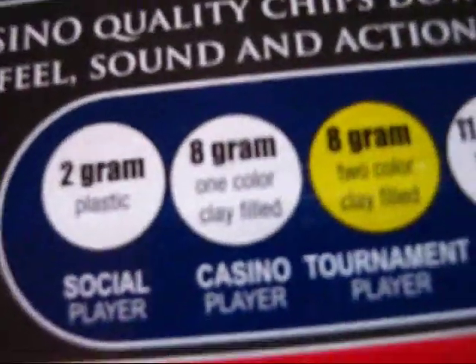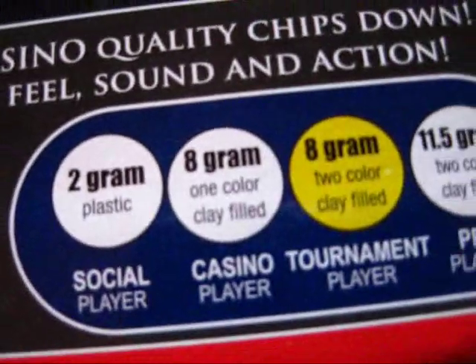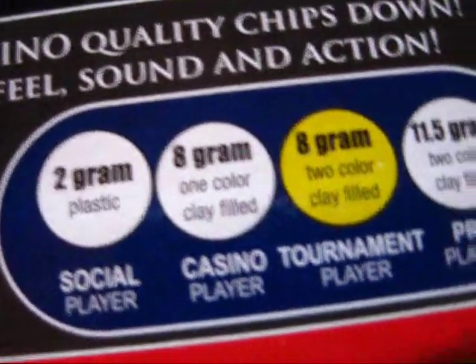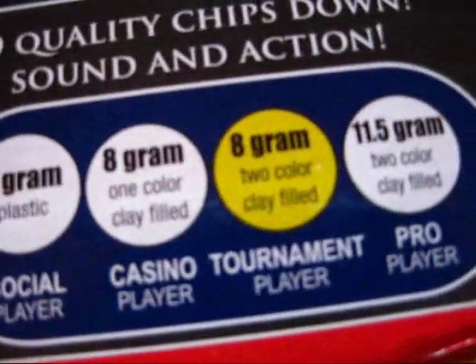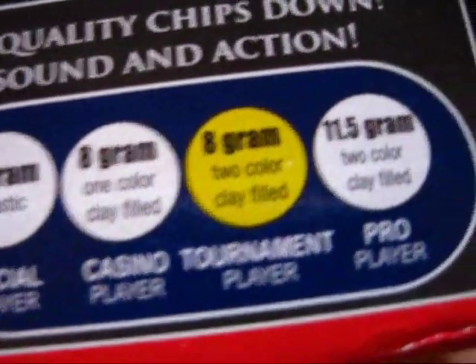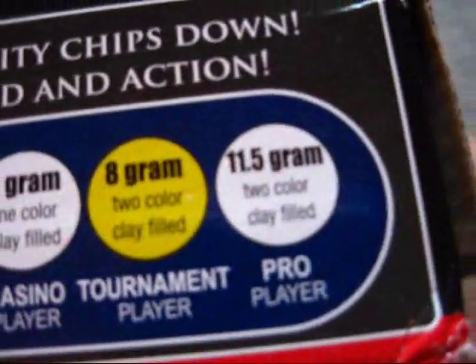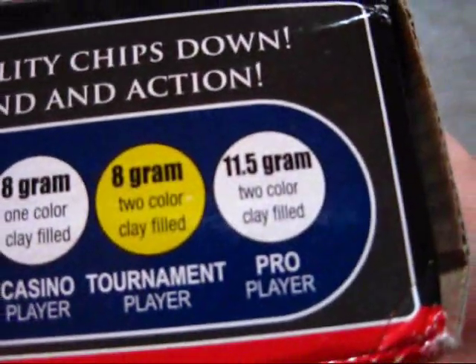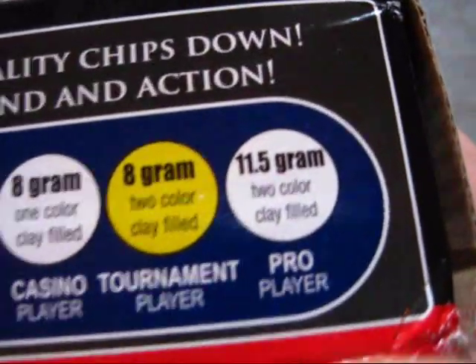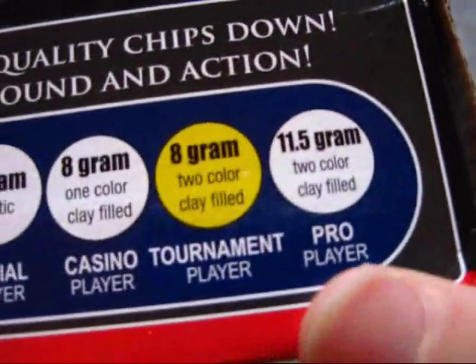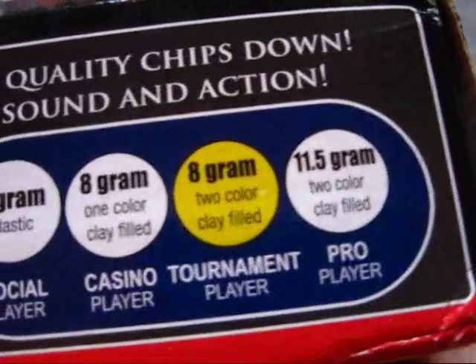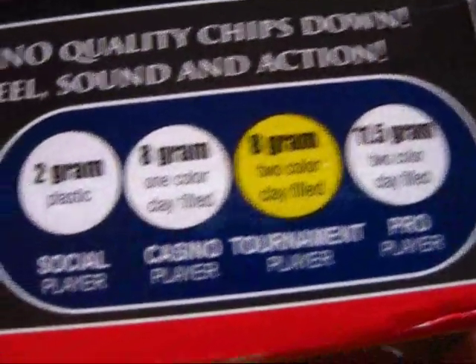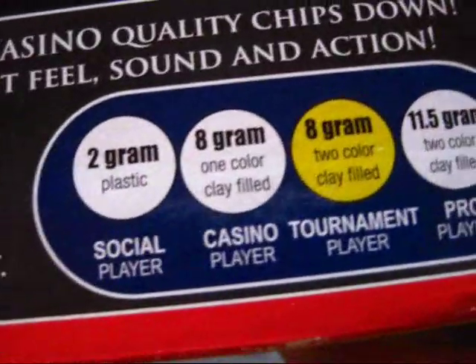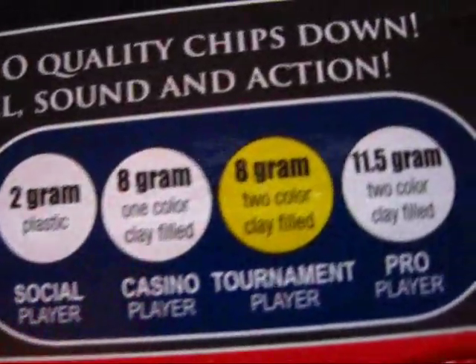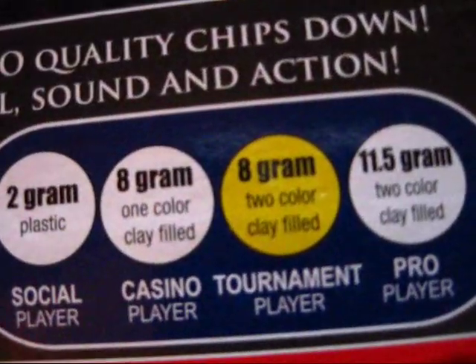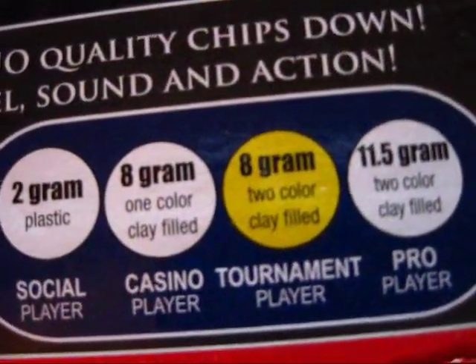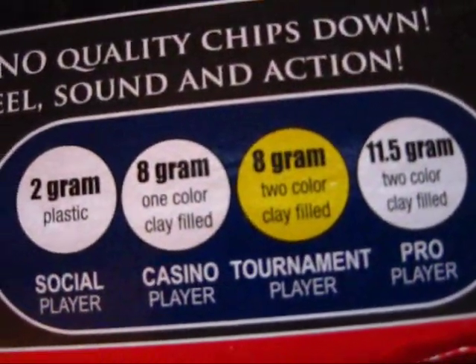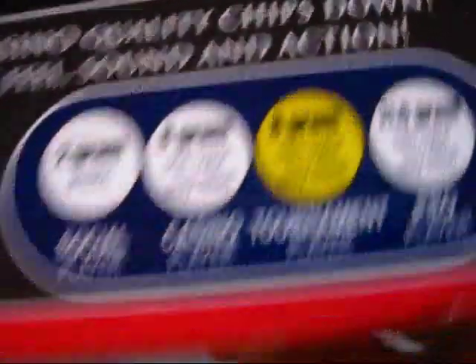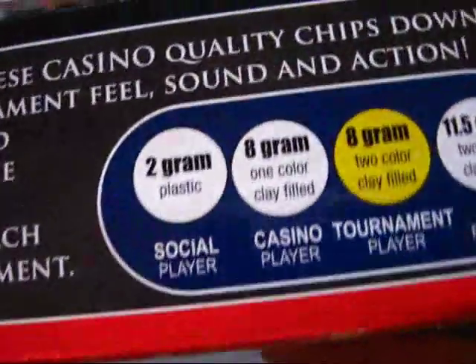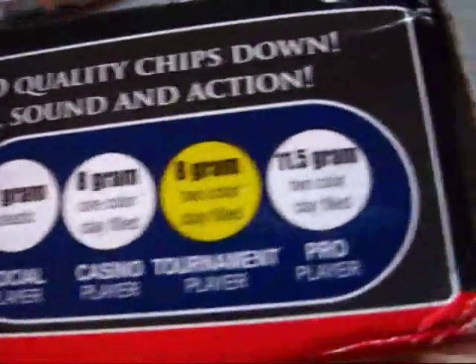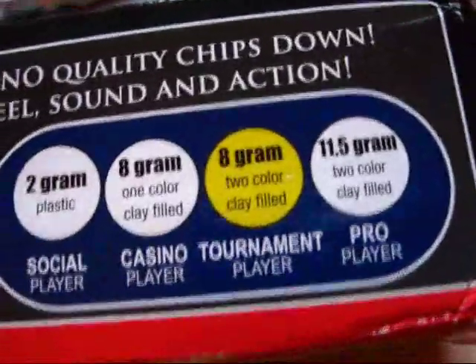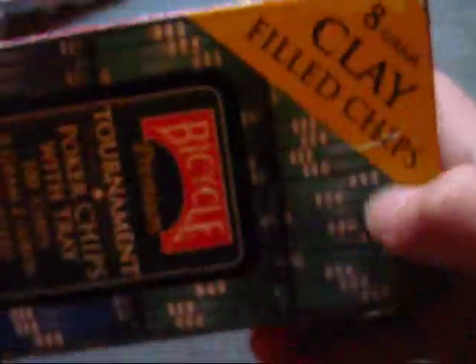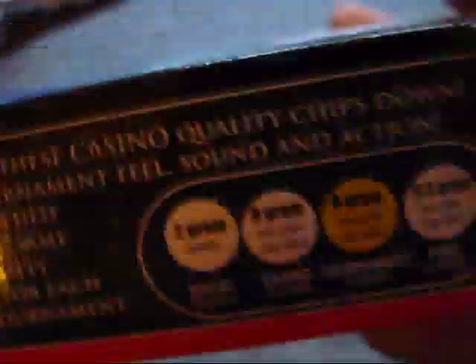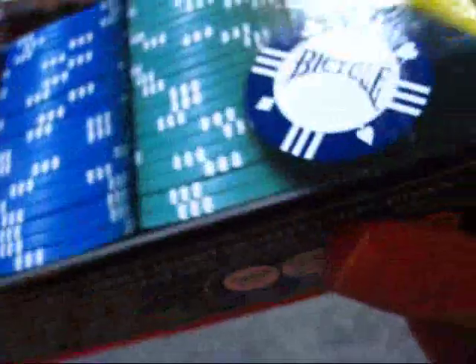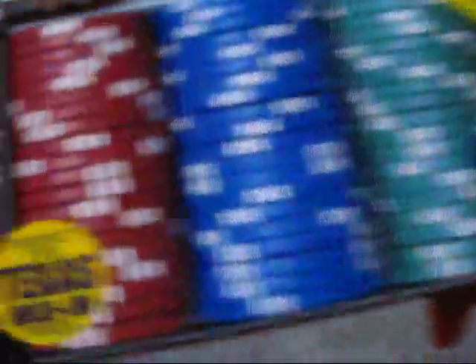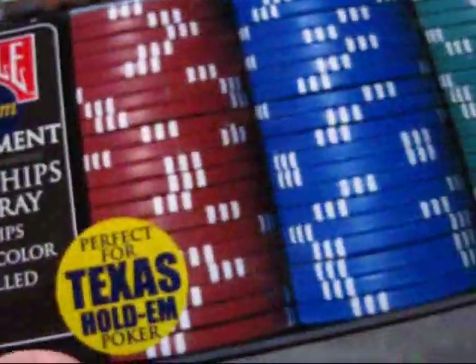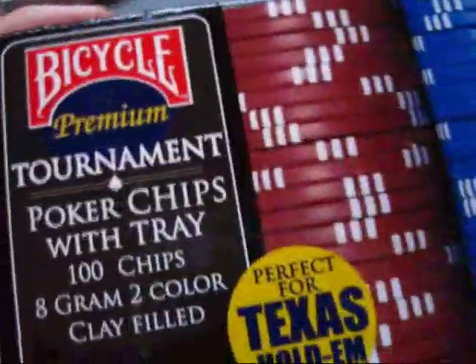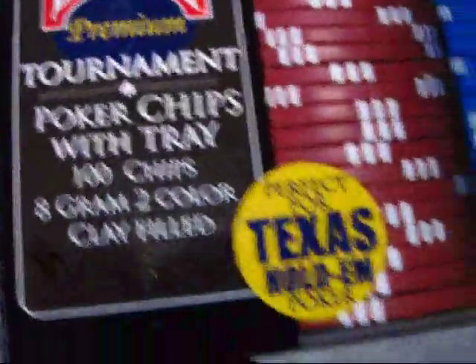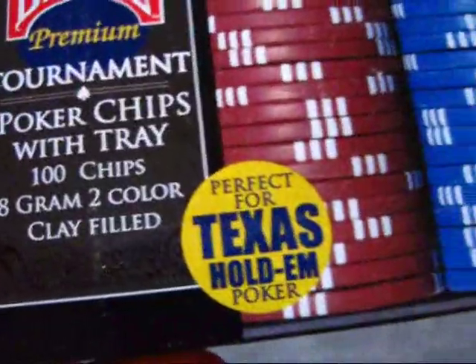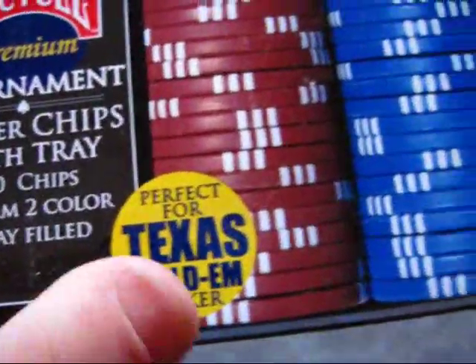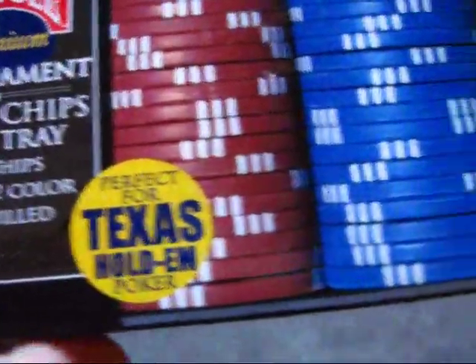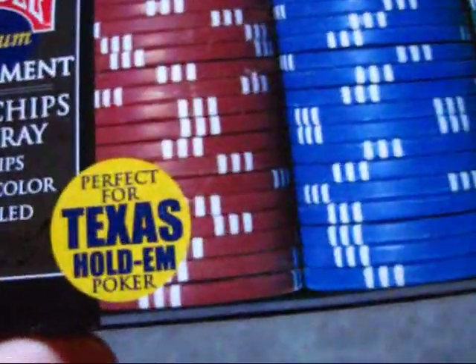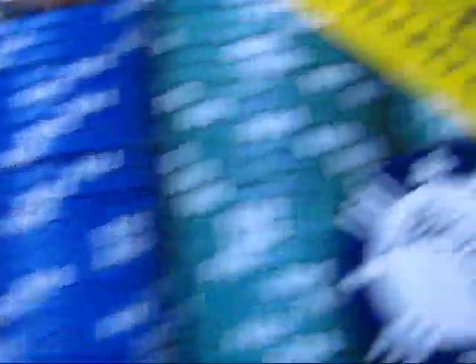Then you have the casino player, tournament player, and pro player versions, which are a little heavier. As you can see: 8 gram, two color, clay filled. You can go ahead and read up on that. On the bottom it just shows you basically everything again. Perfect for Texas Hold'em poker.